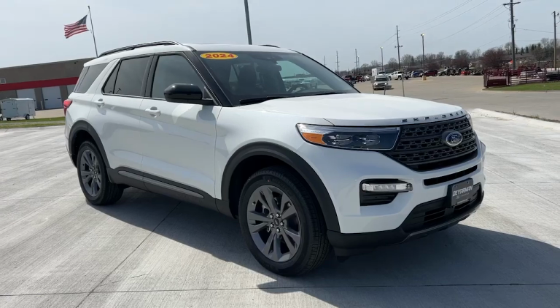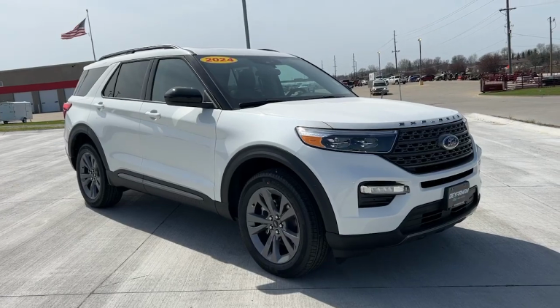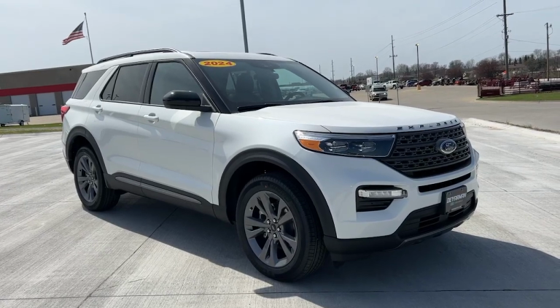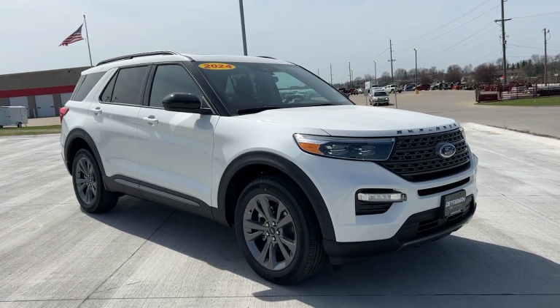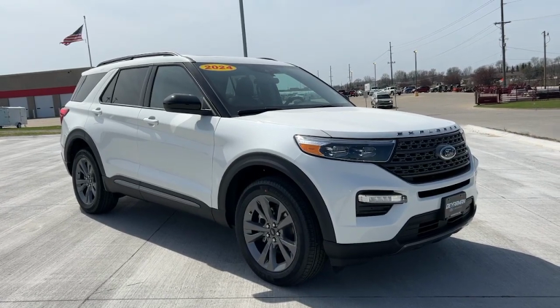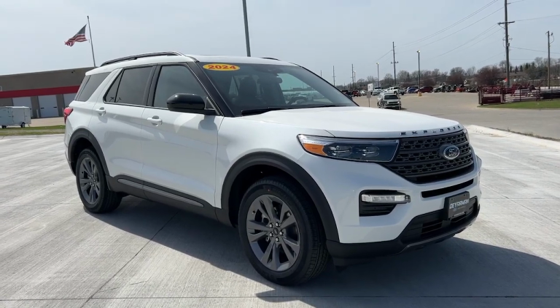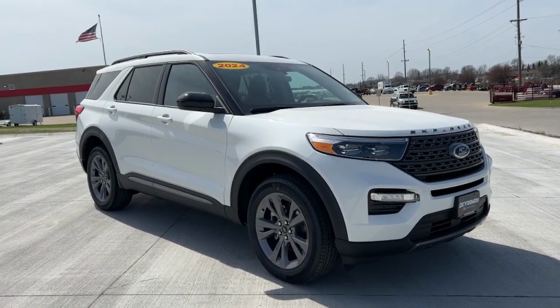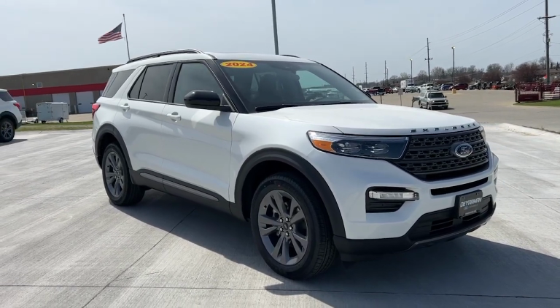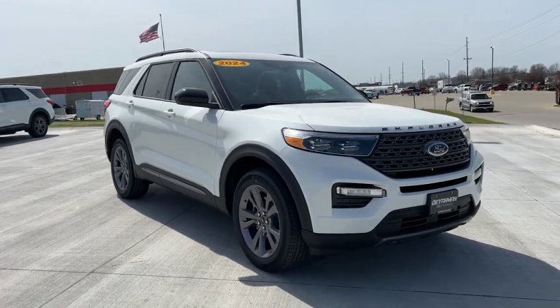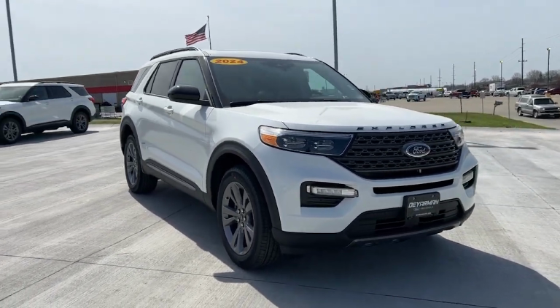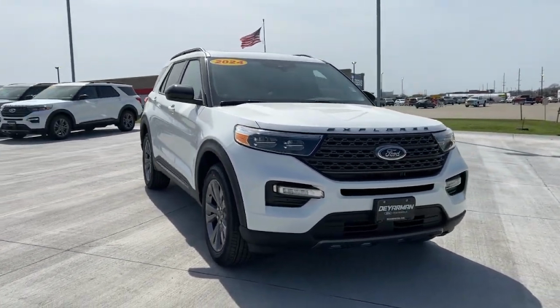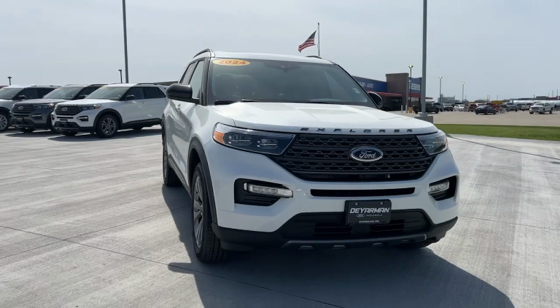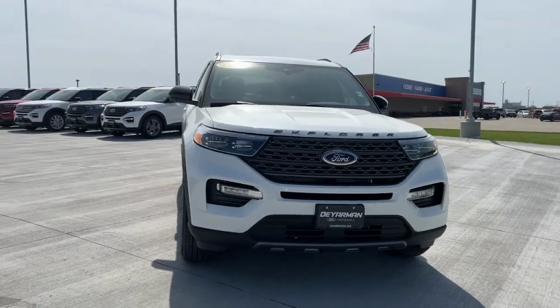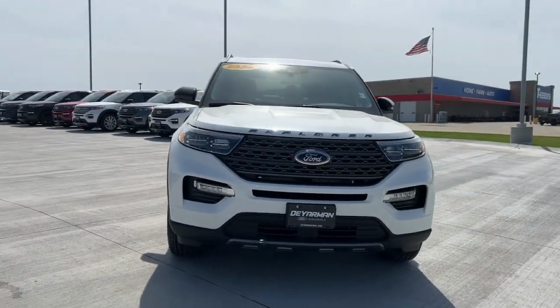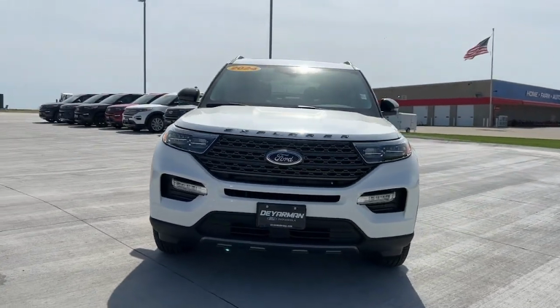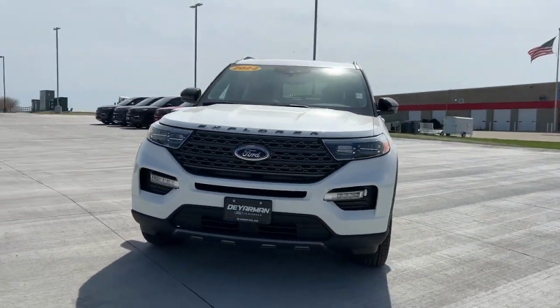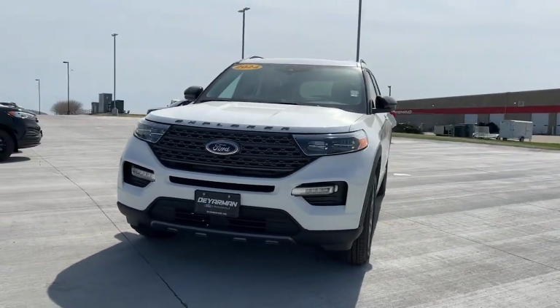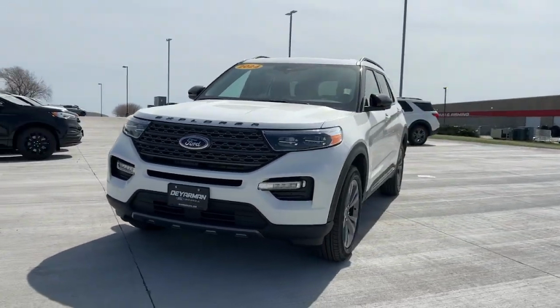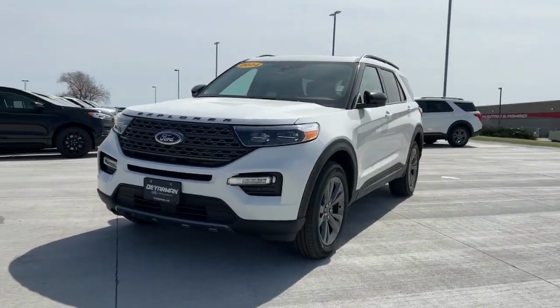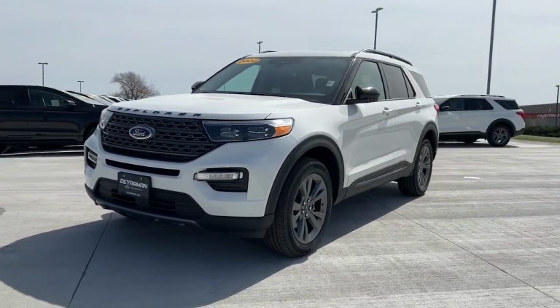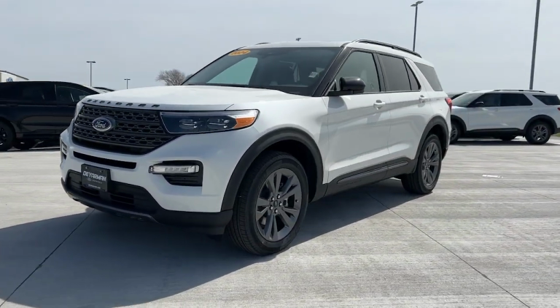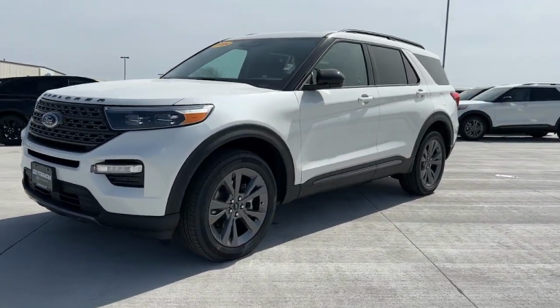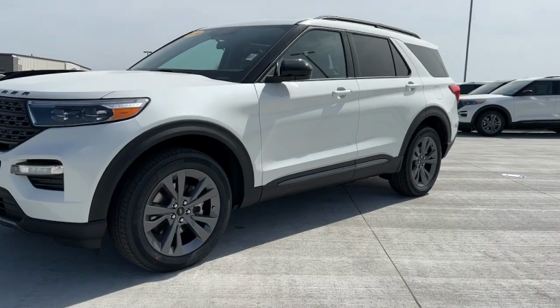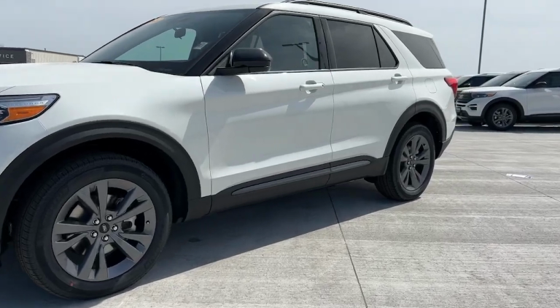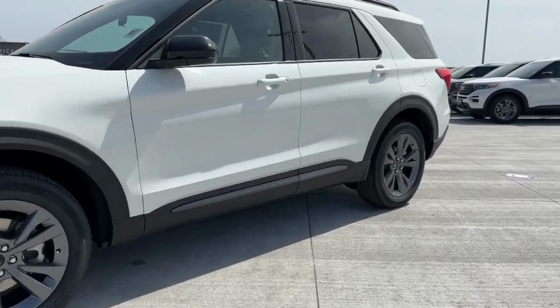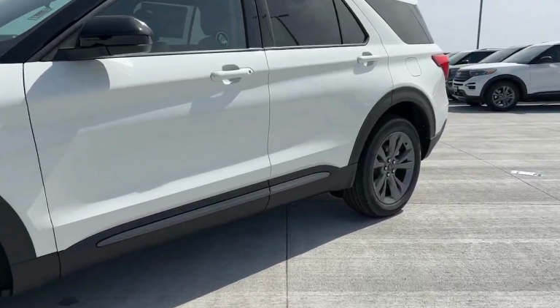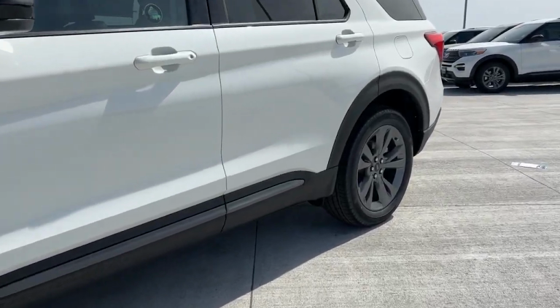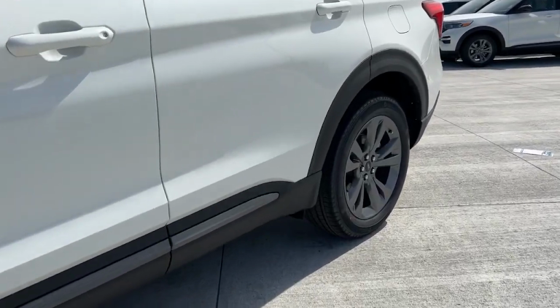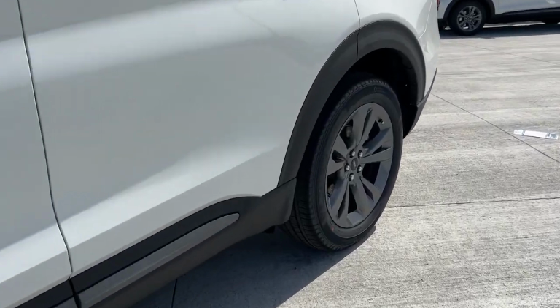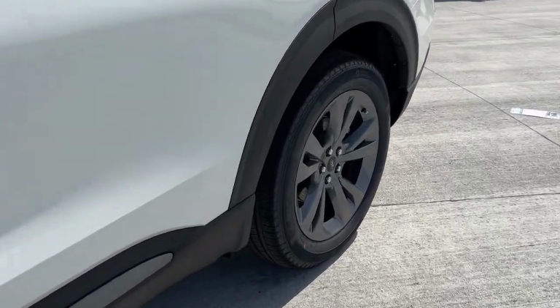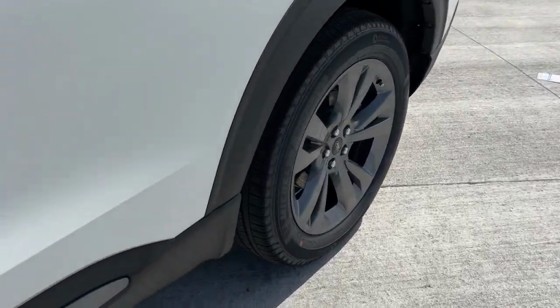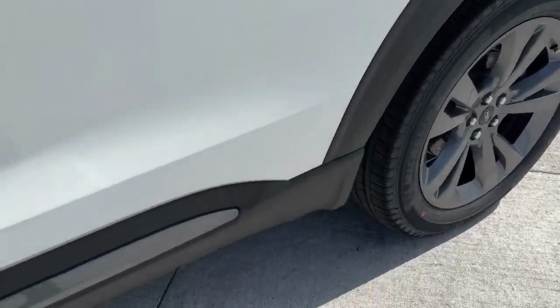You will love the features of this 2024 Ford Explorer. Answer the call to adventure in this Ford Explorer, the midsize SUV with a commanding presence and technology that lets you customize your driving experience.